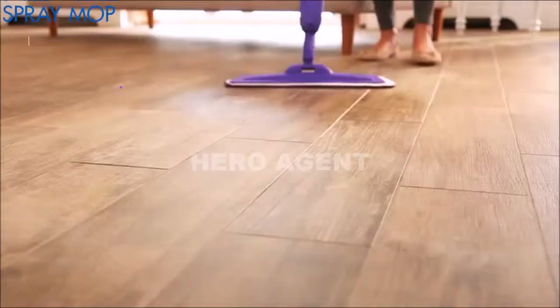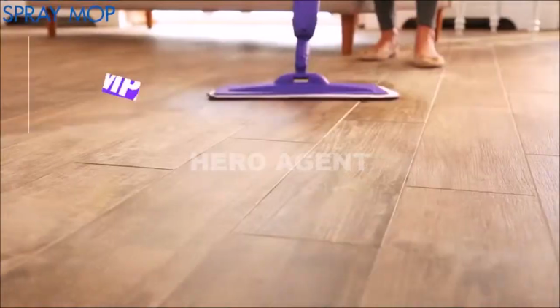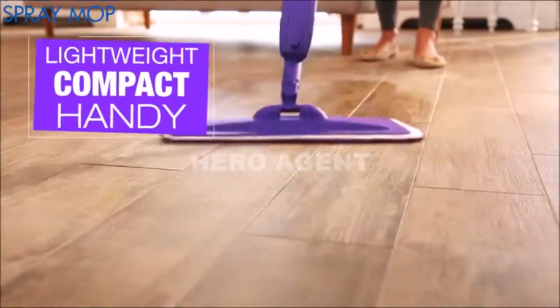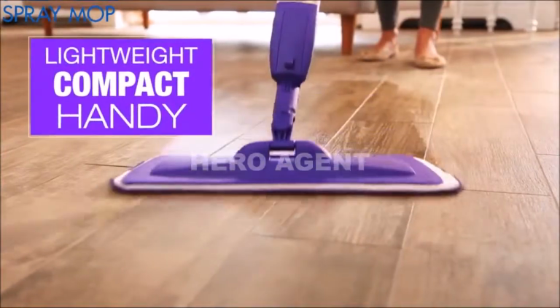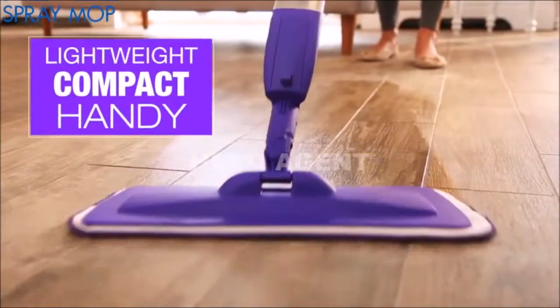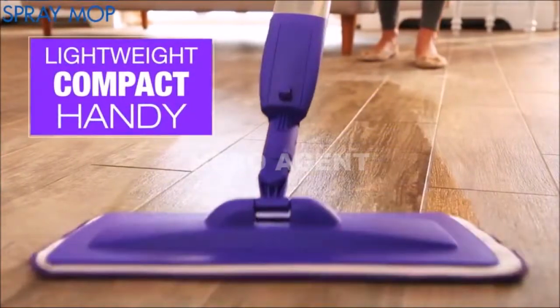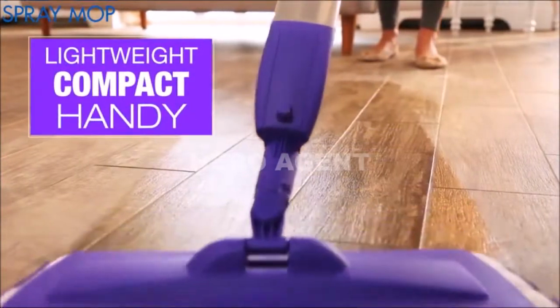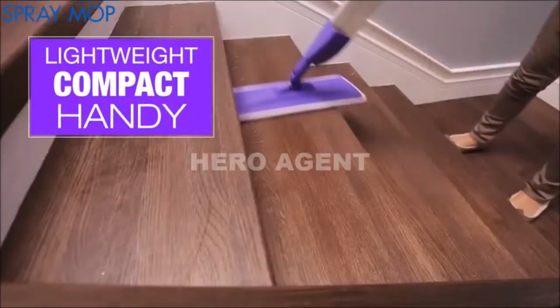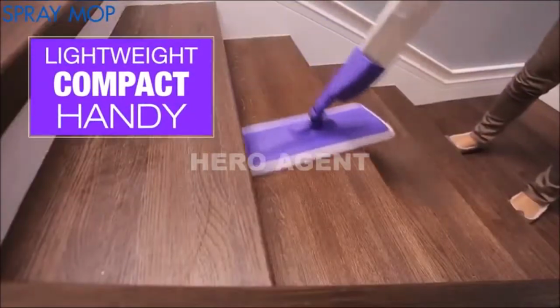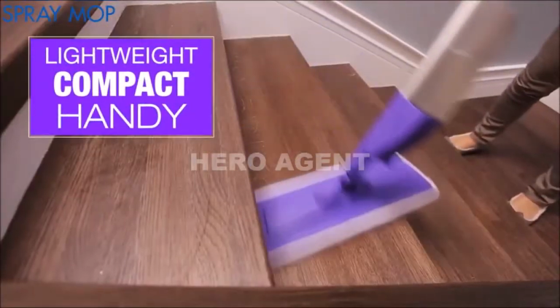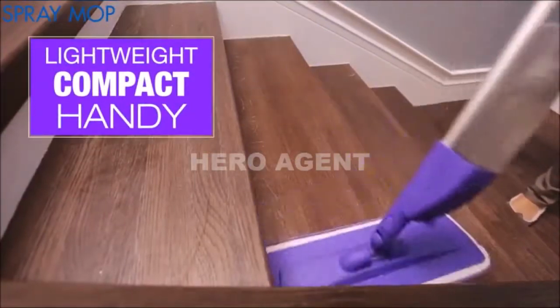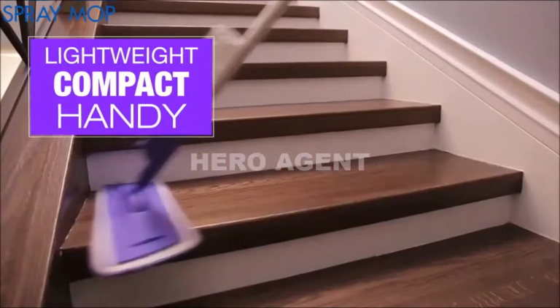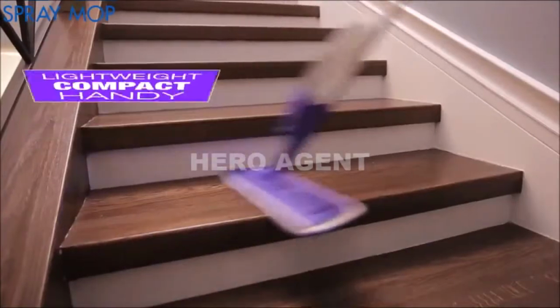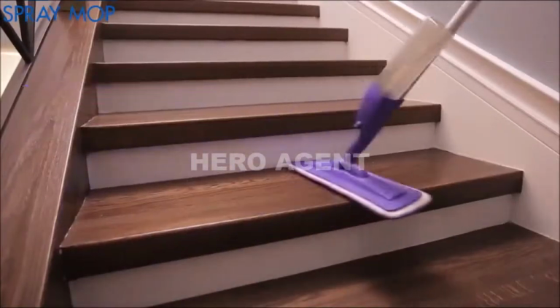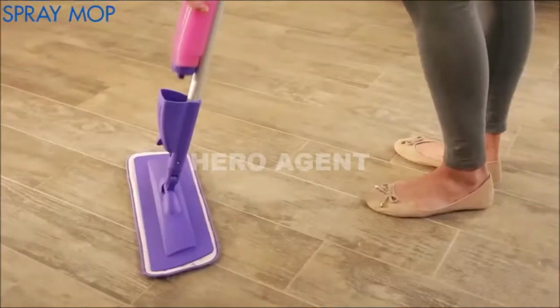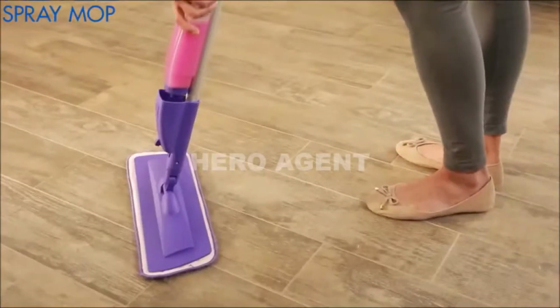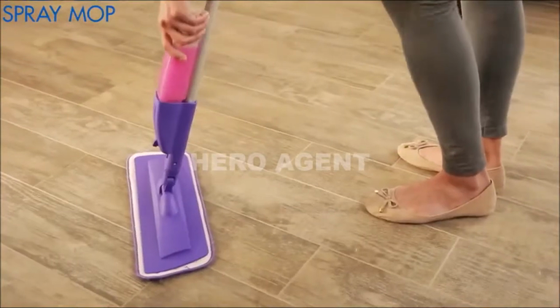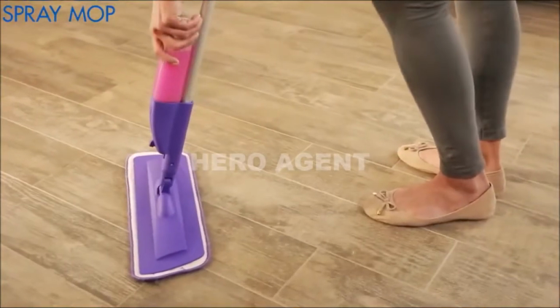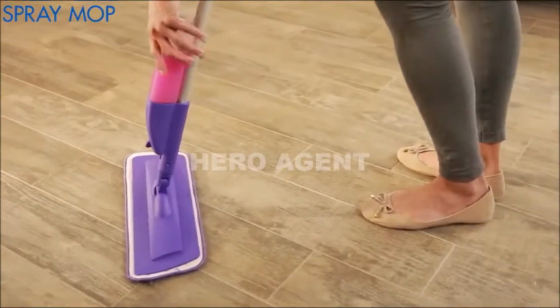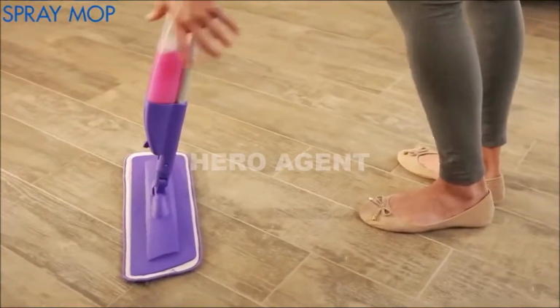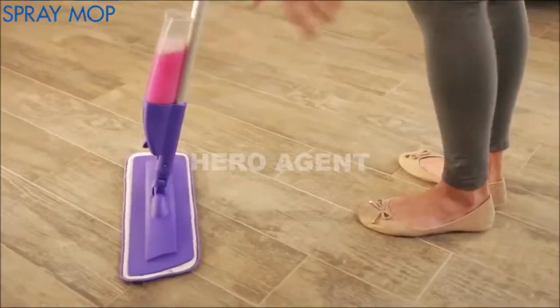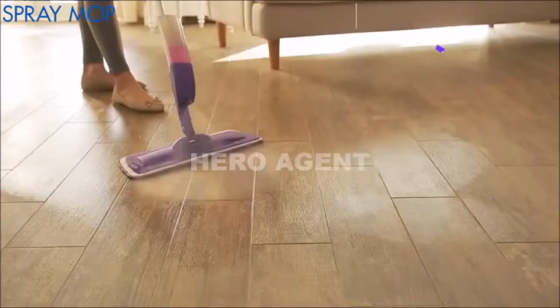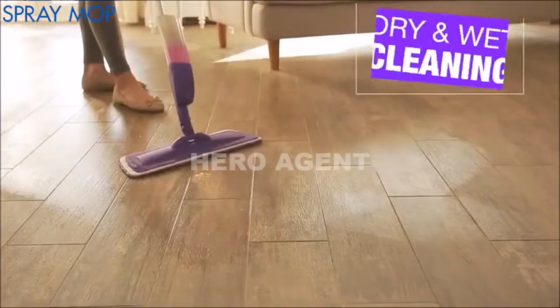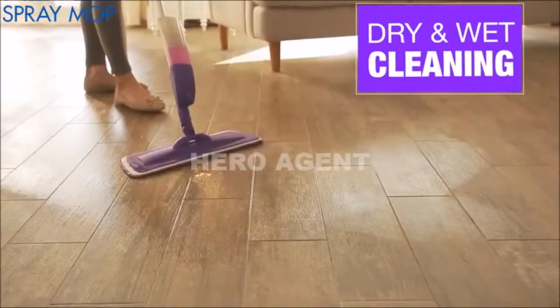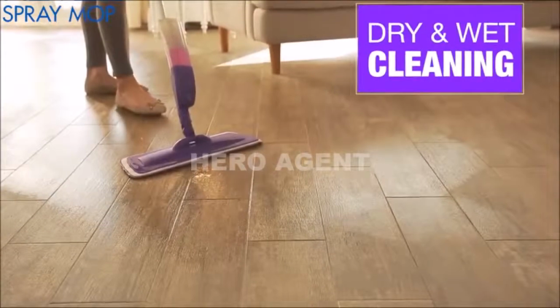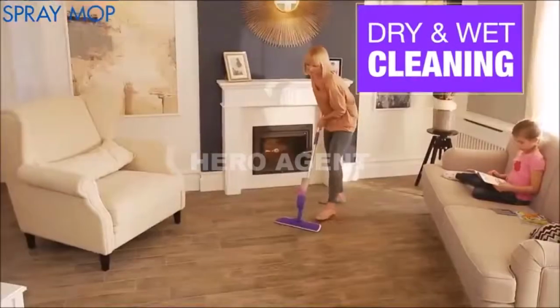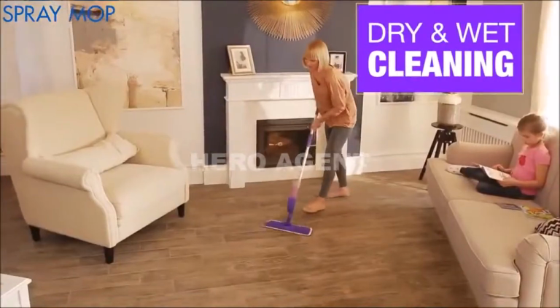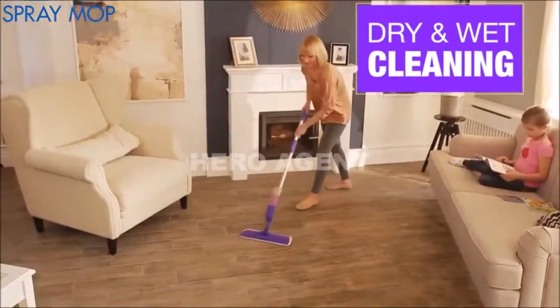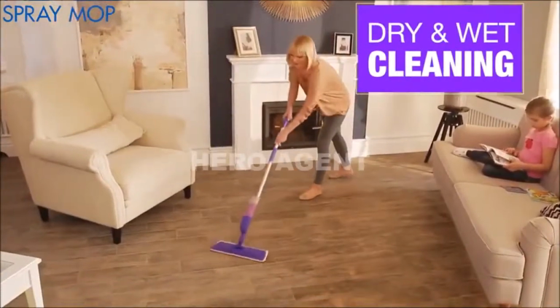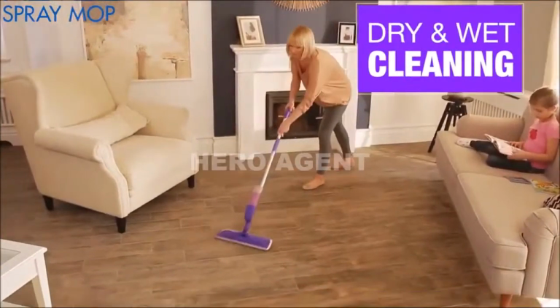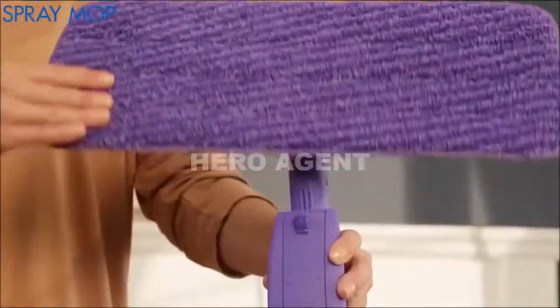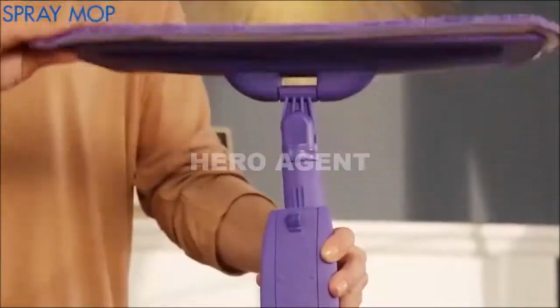The lightweight, compact, and handy Rovers Spray Mop is the fast and convenient solution to everyday dry or wet cleaning.